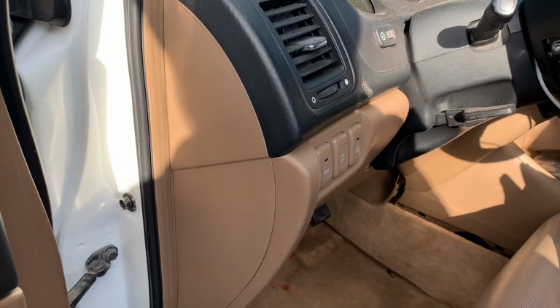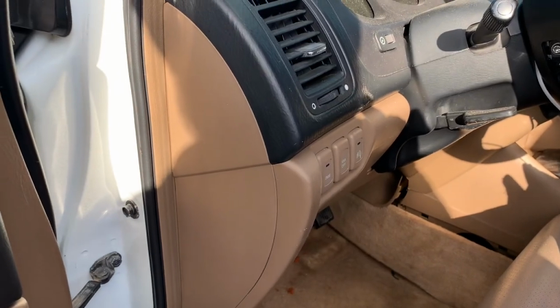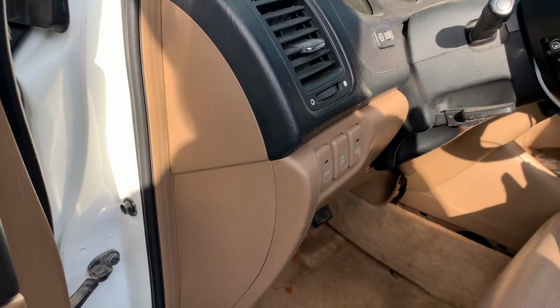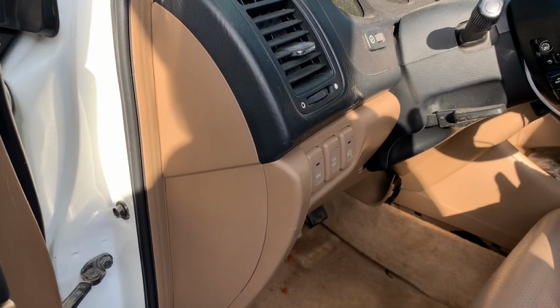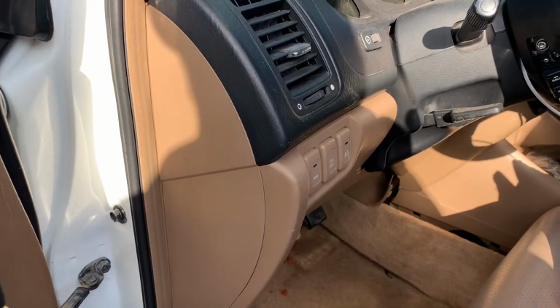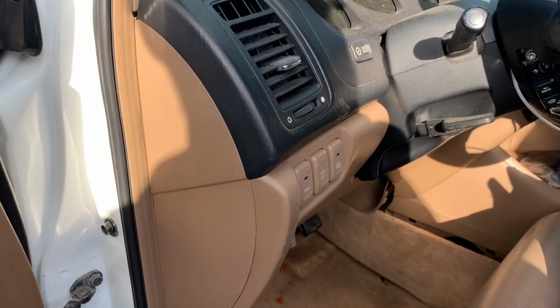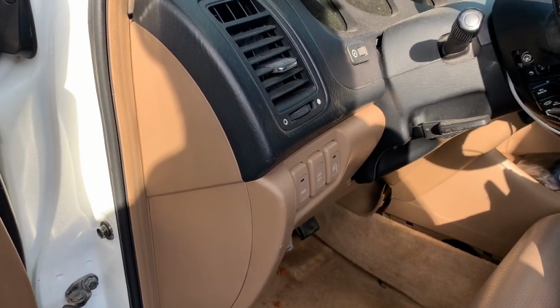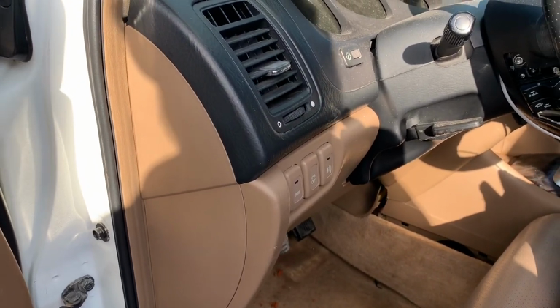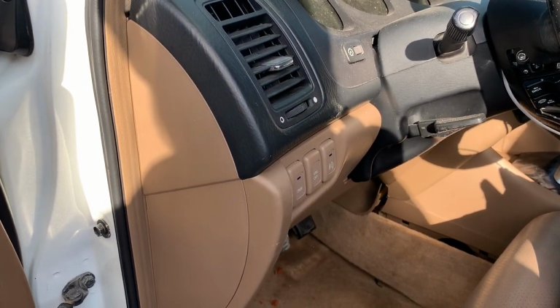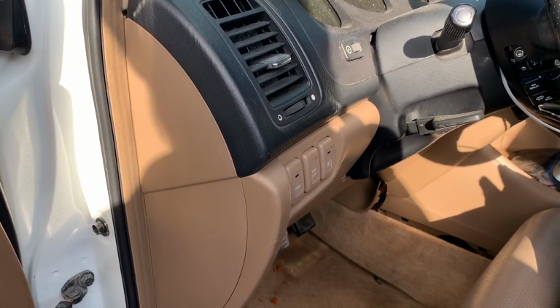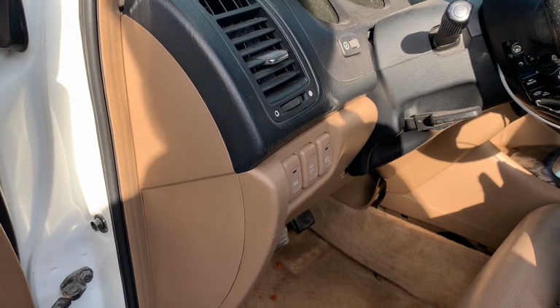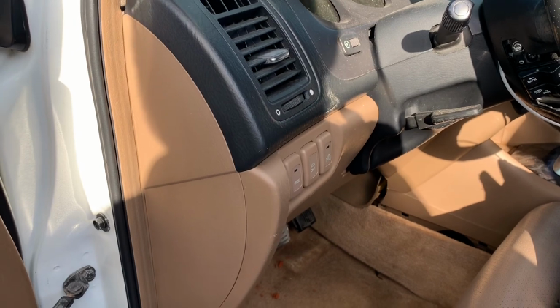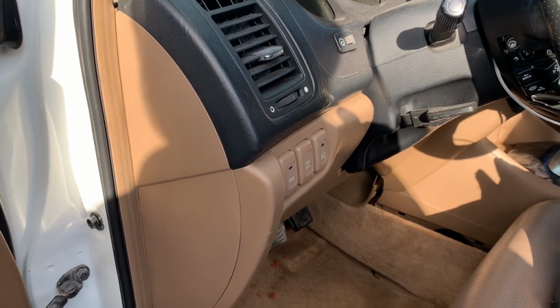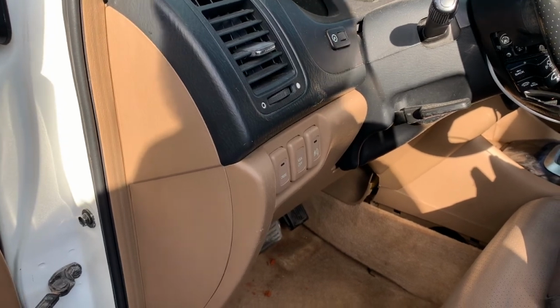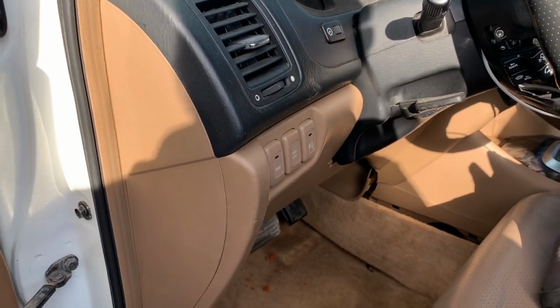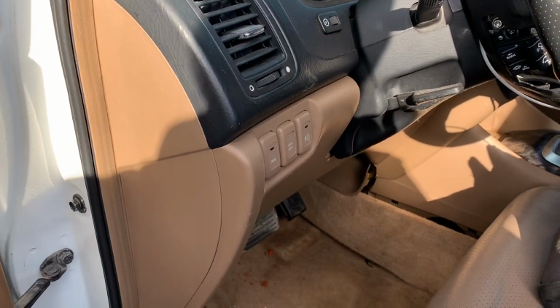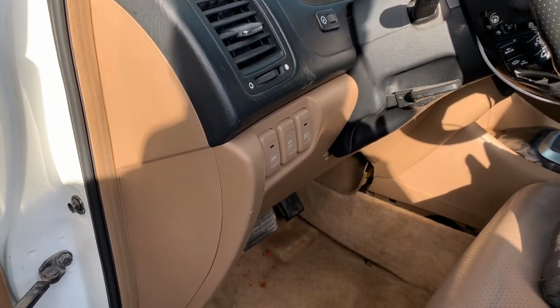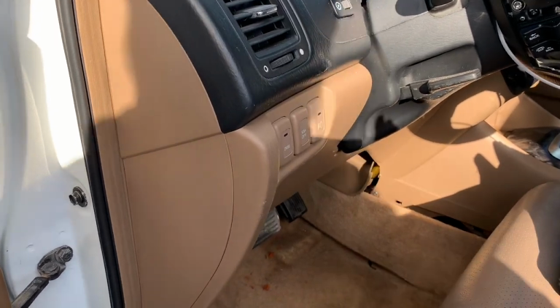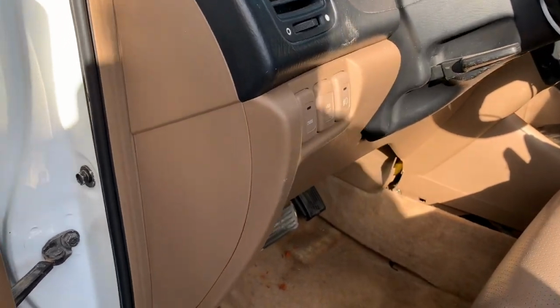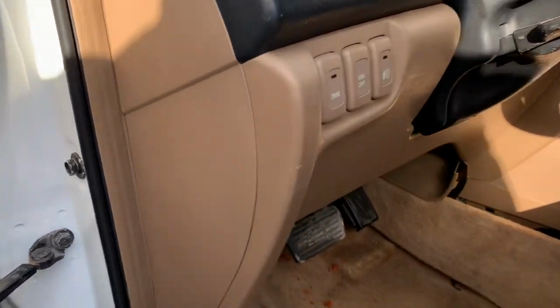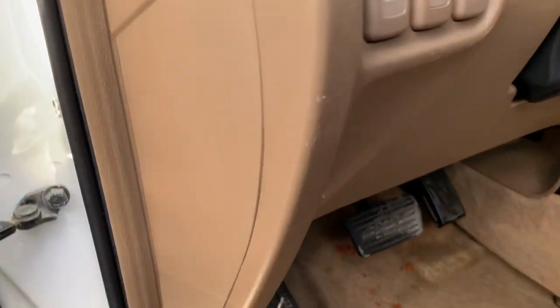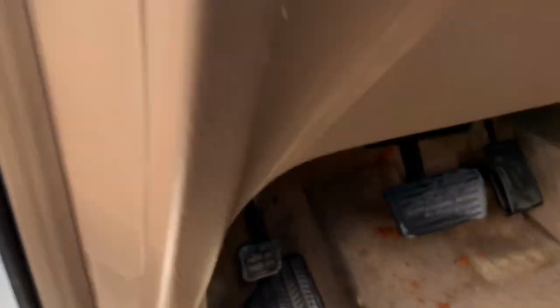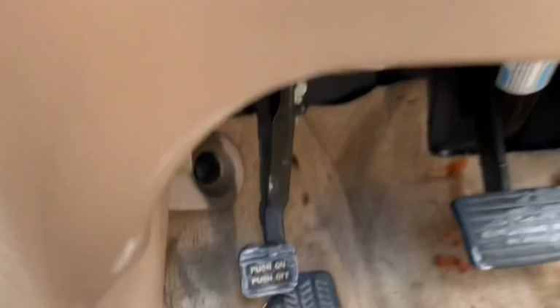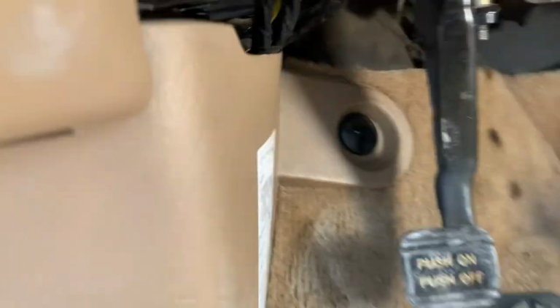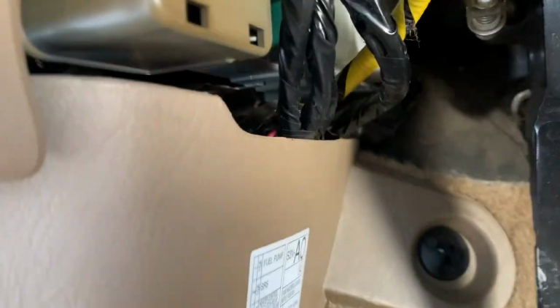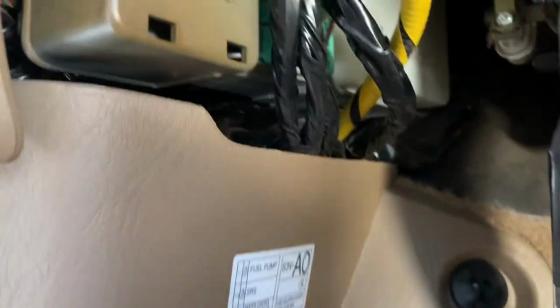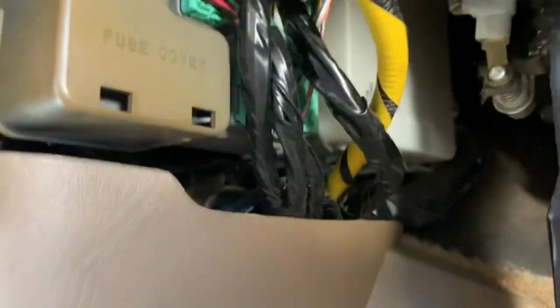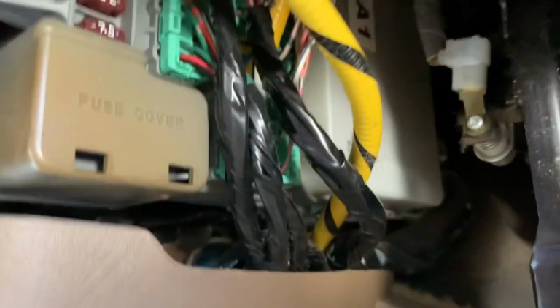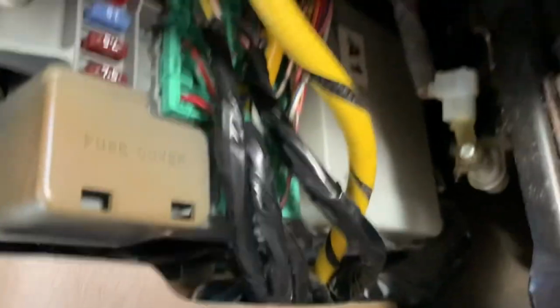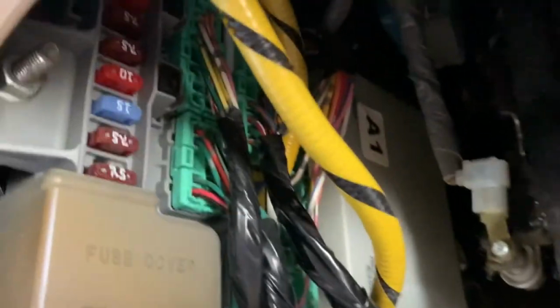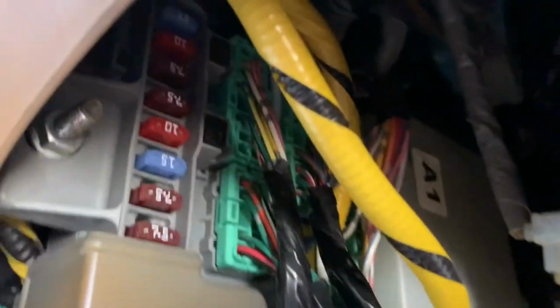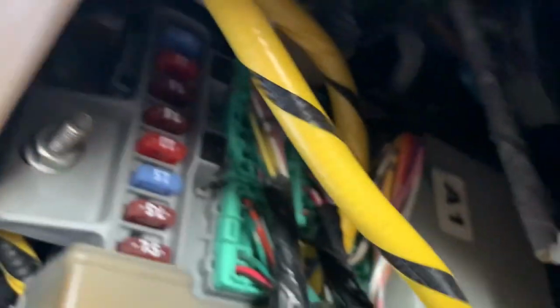There's a total of four fuse and relay boxes on a 2006 Acura MDX. The first one is located on the driver's side under the dash. You can see a fuse box here.